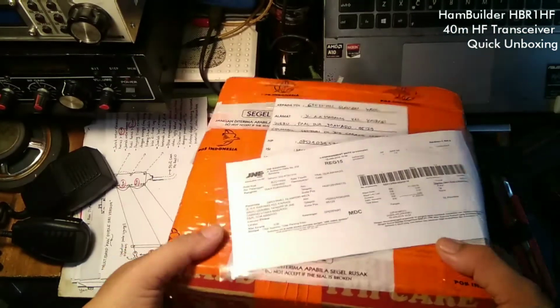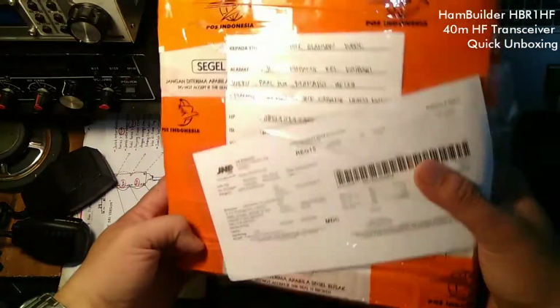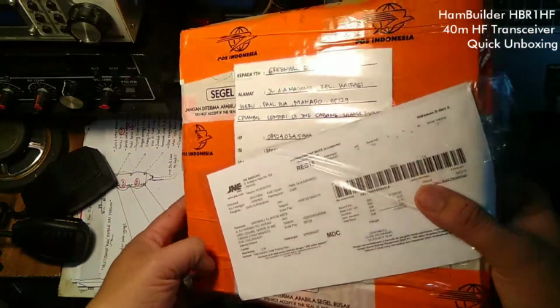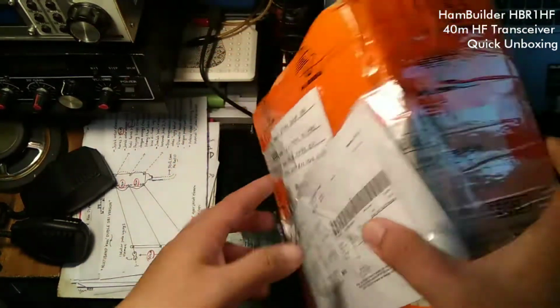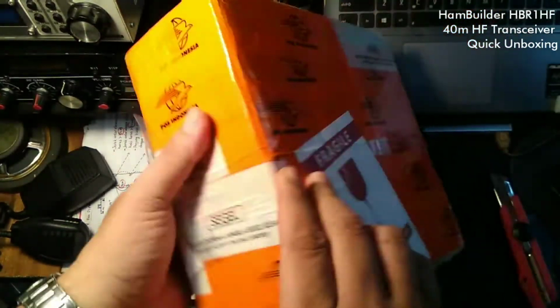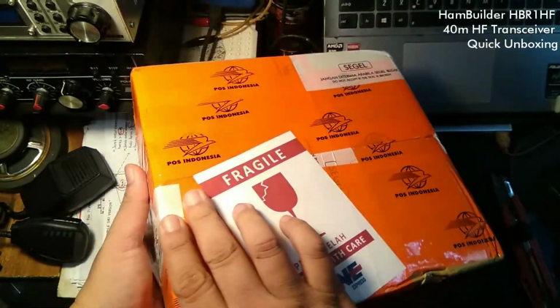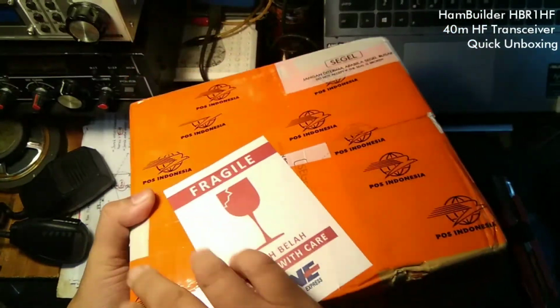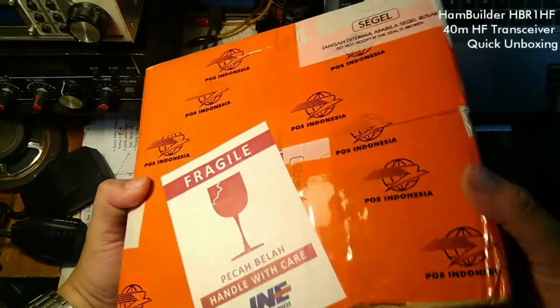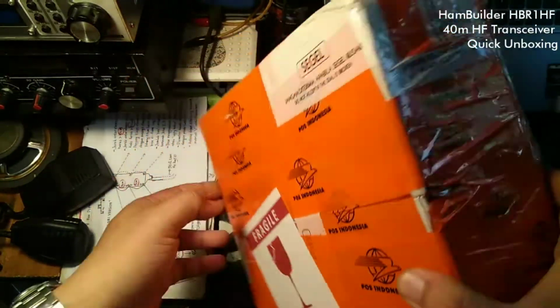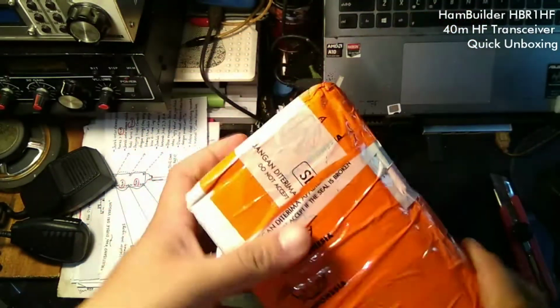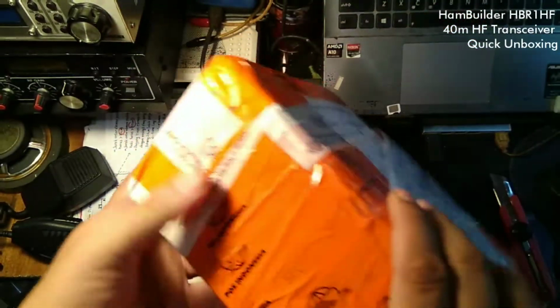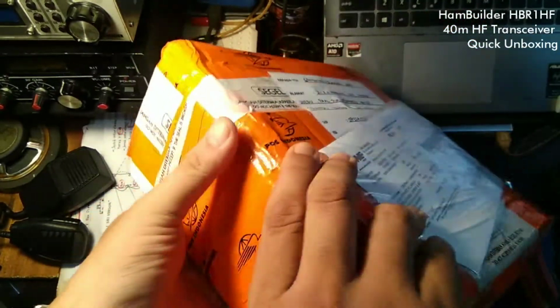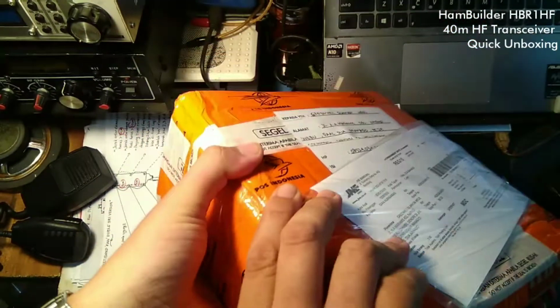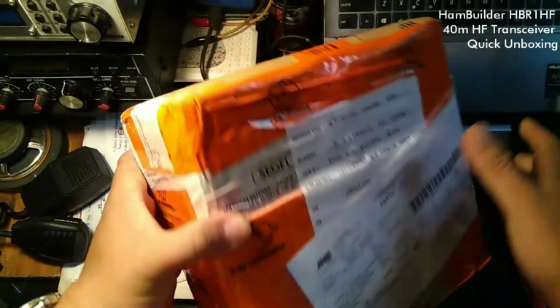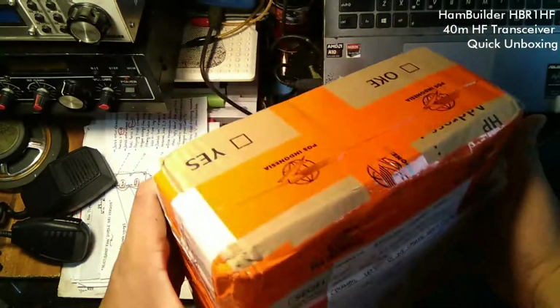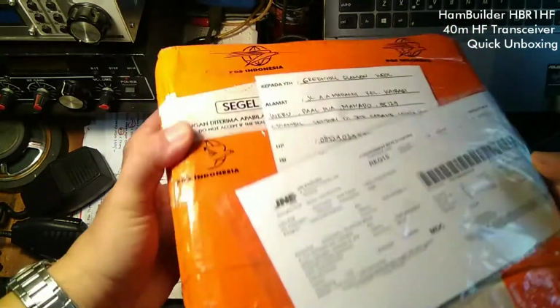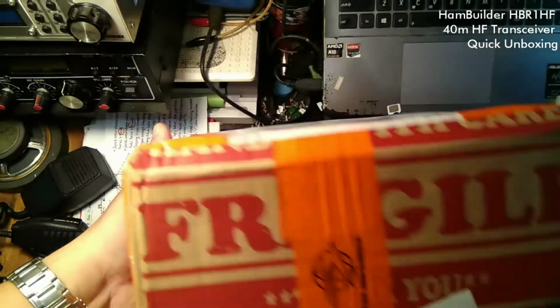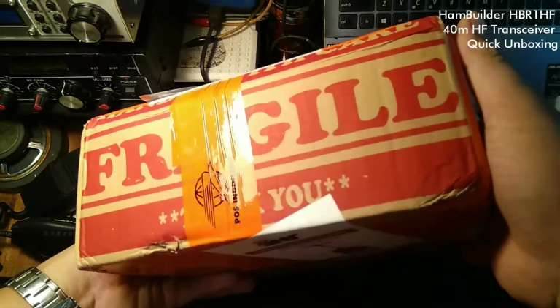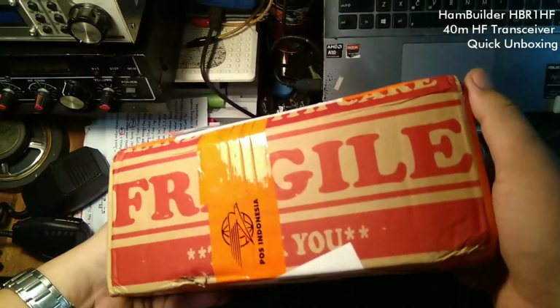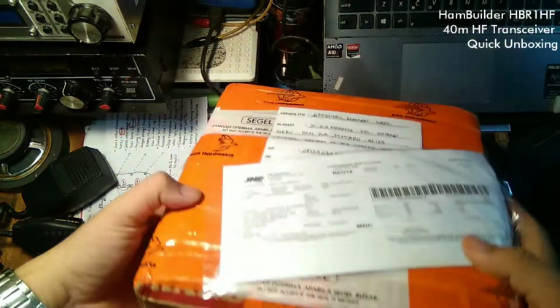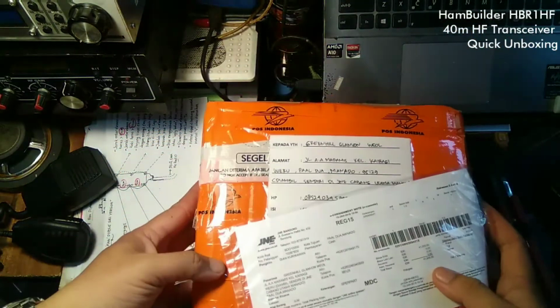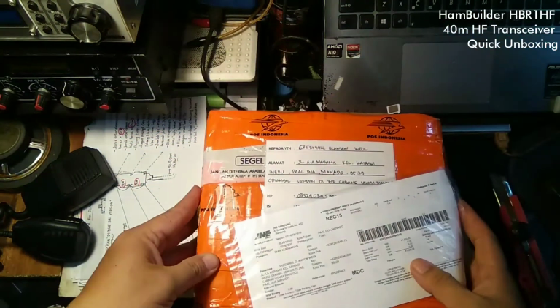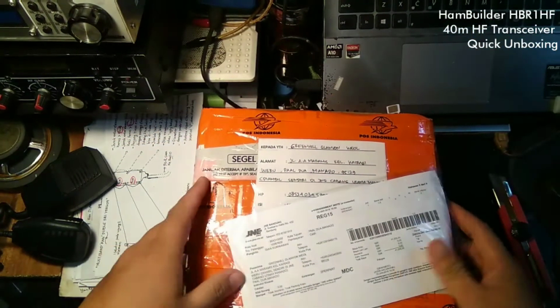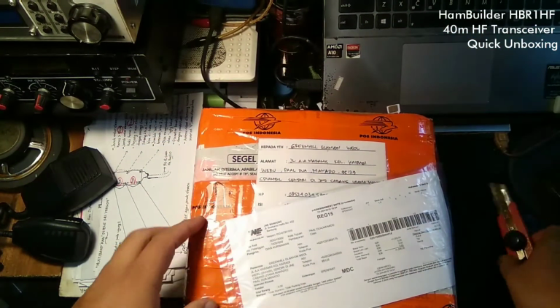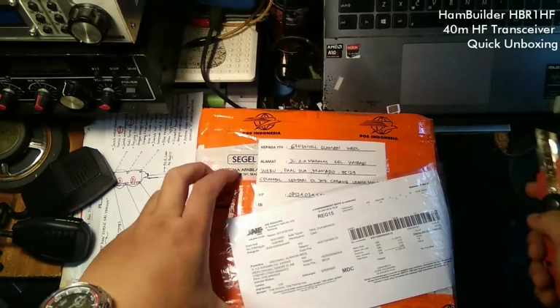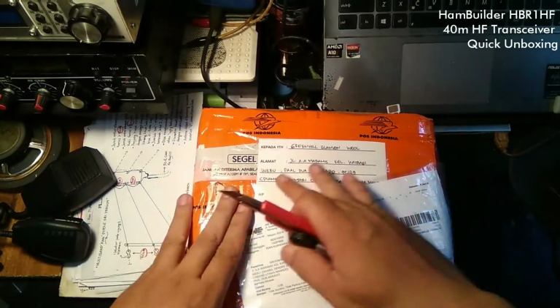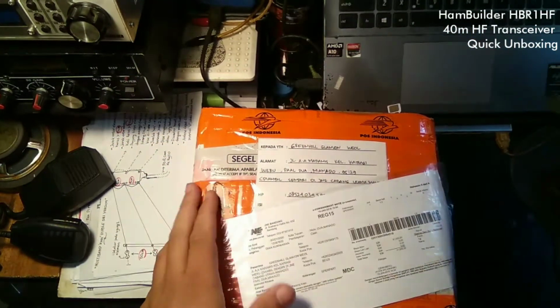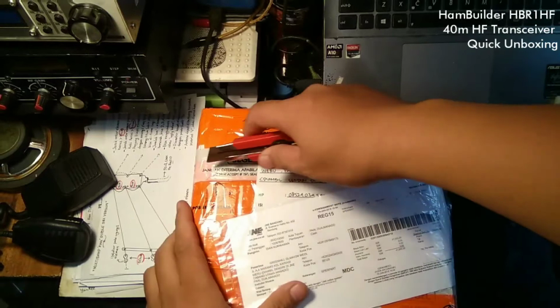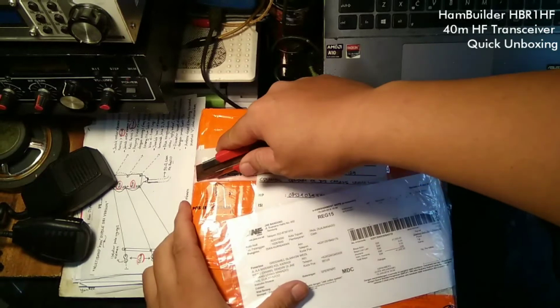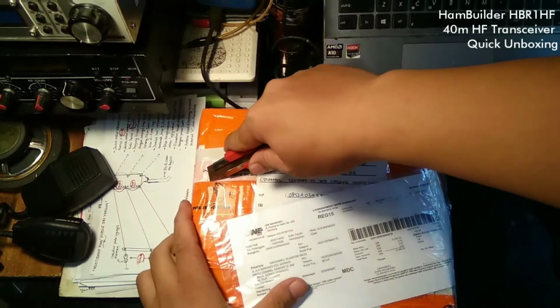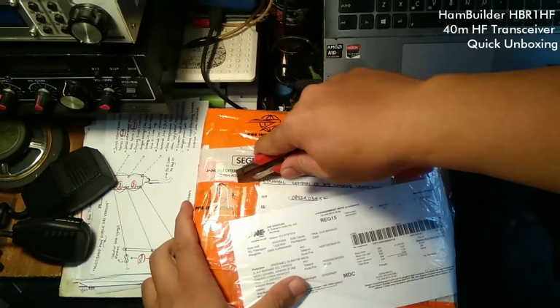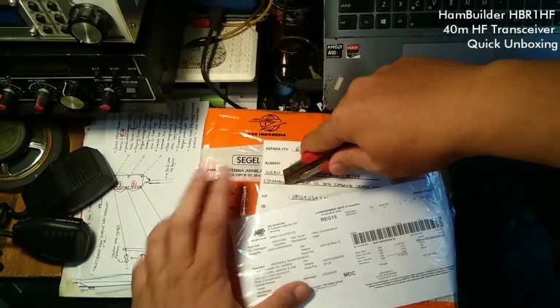I have just received the package from the builder. This is a HPR1HF 40 meters mono band transceiver. Let's open it up.